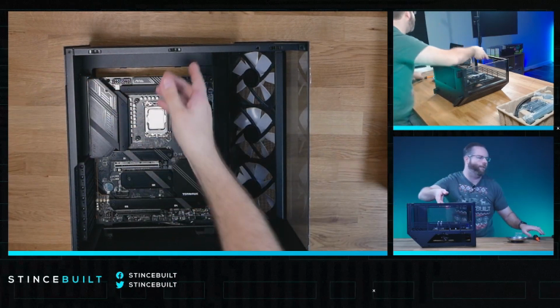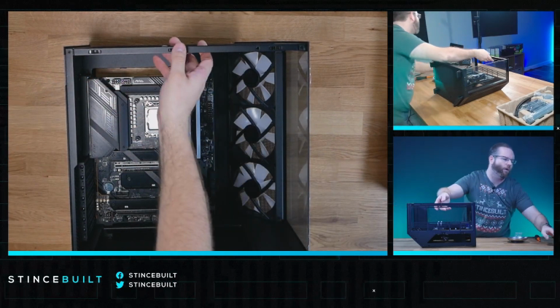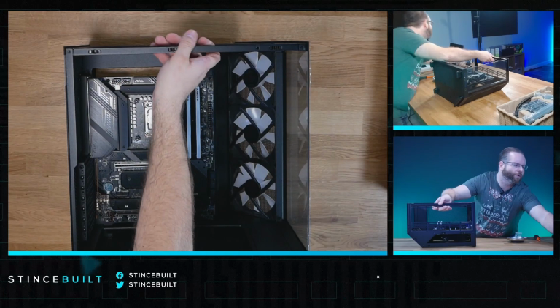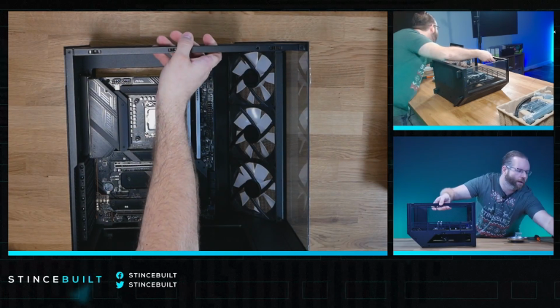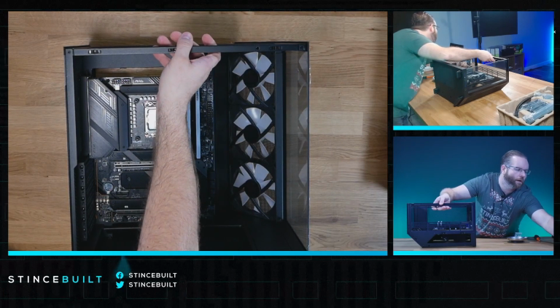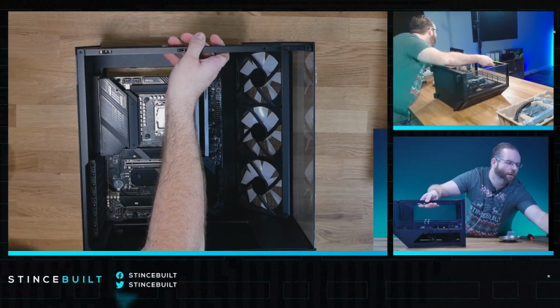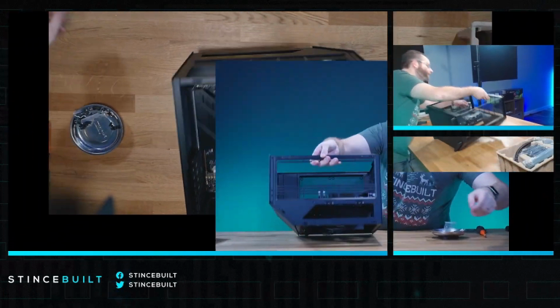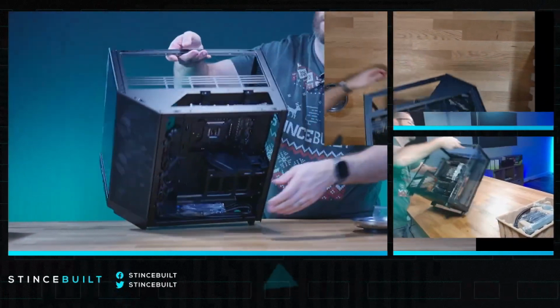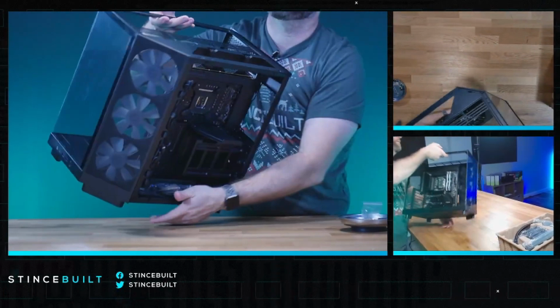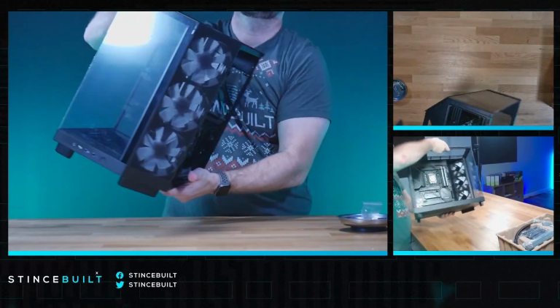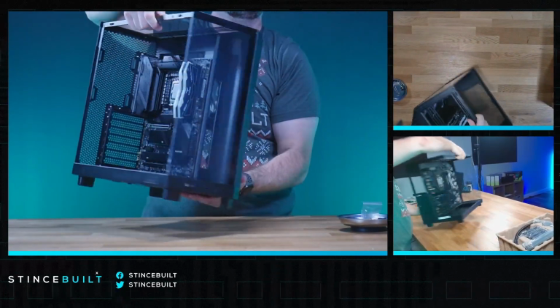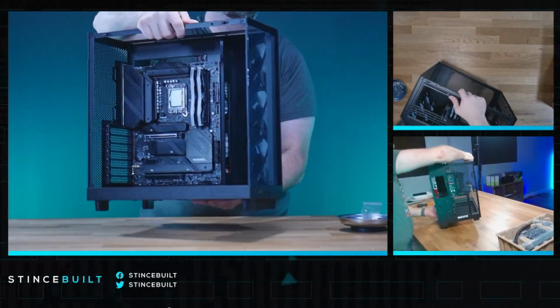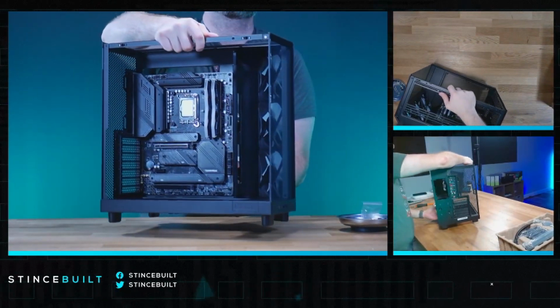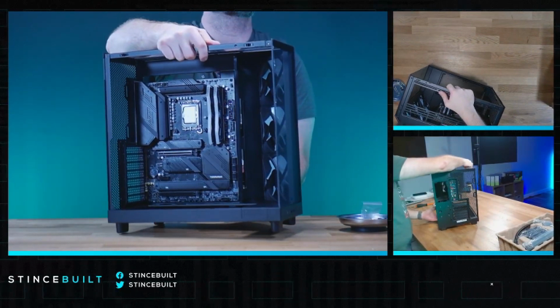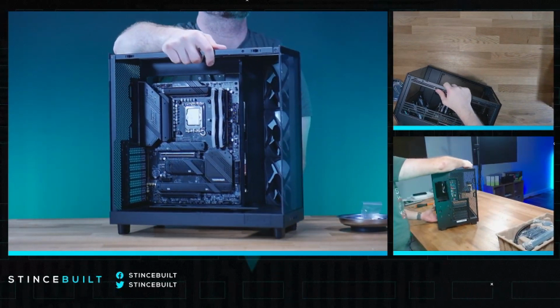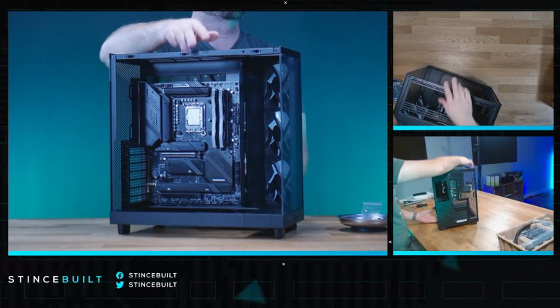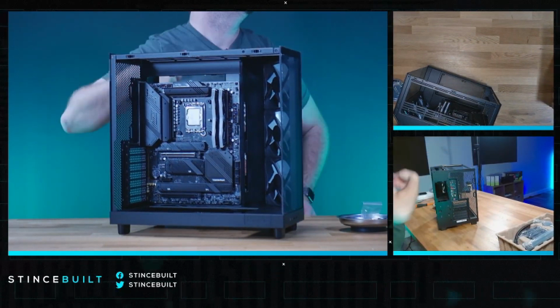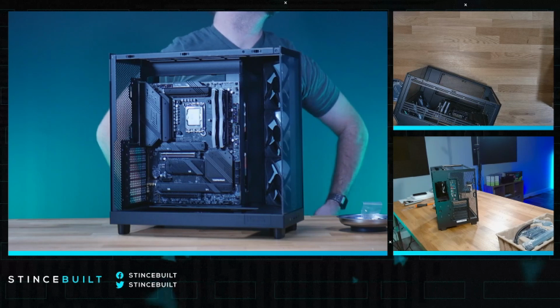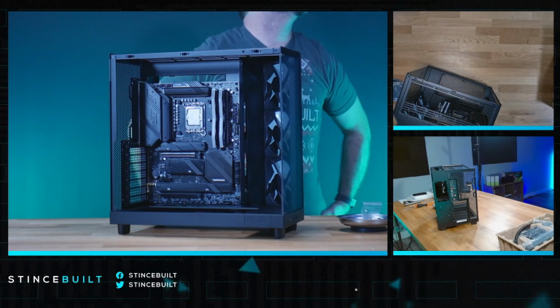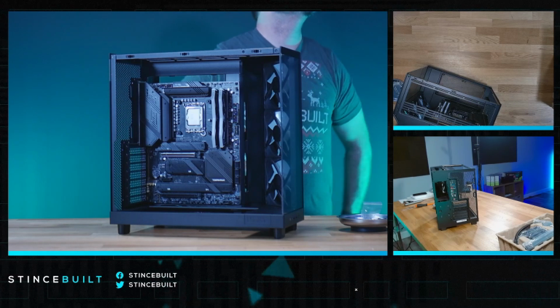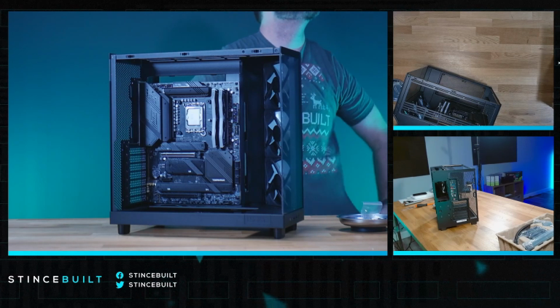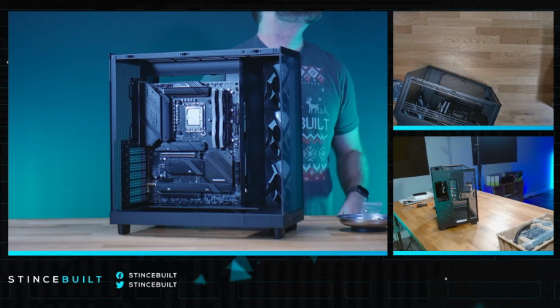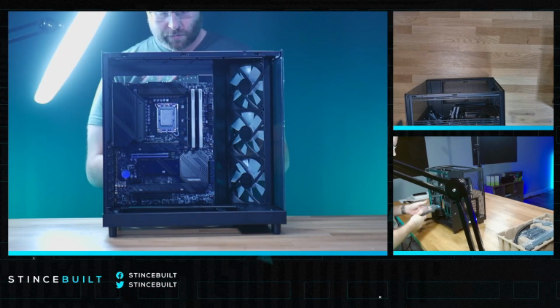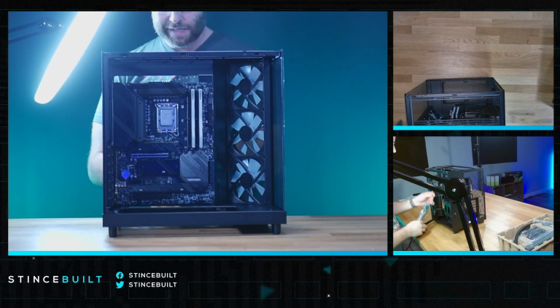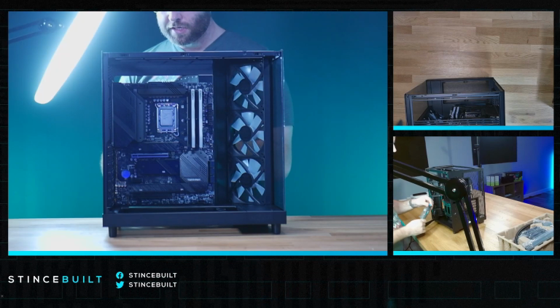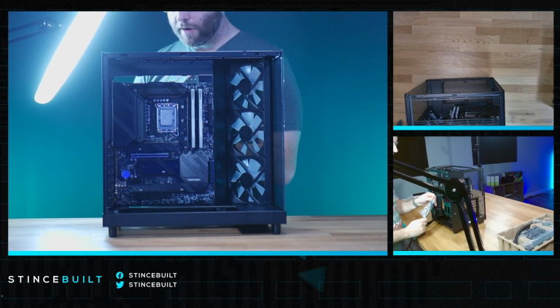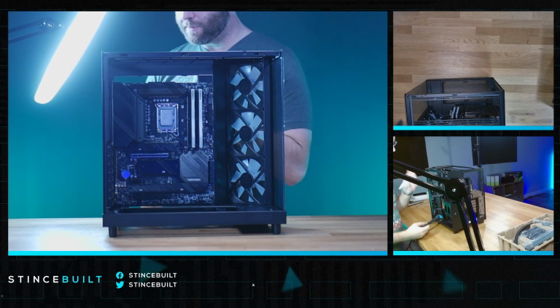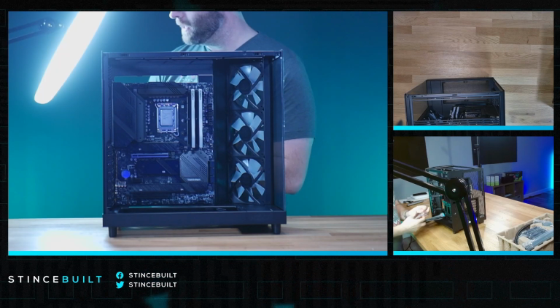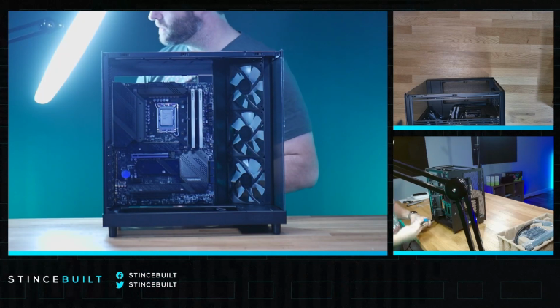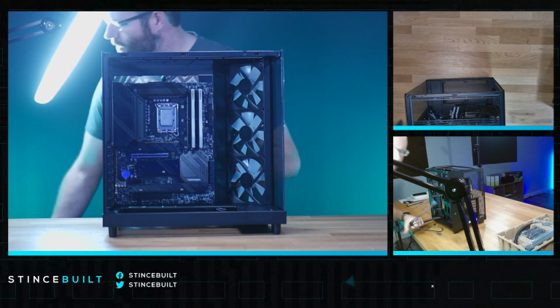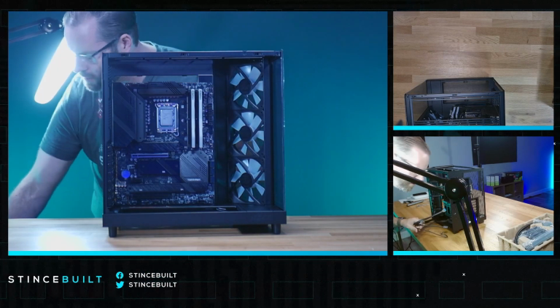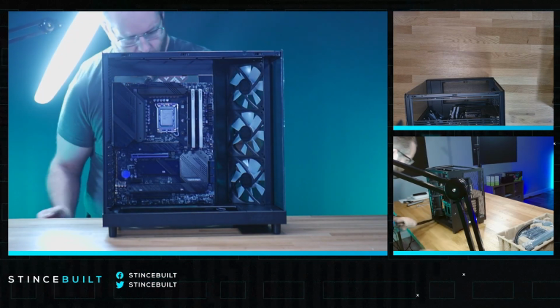Let me give you a fun close-up — the motherboard in the case looks great. First up are the Type-C and USB 3.0 headers. We're going to work on those and then deal with the fans.